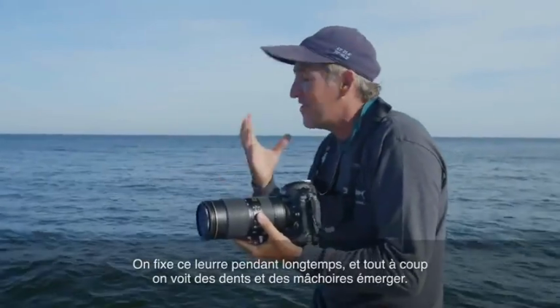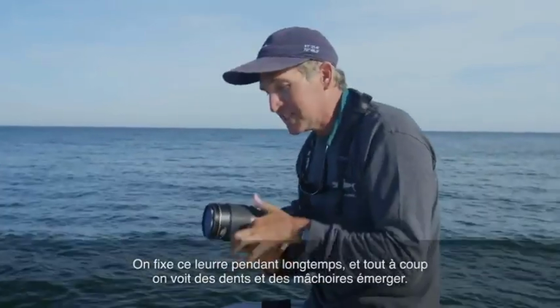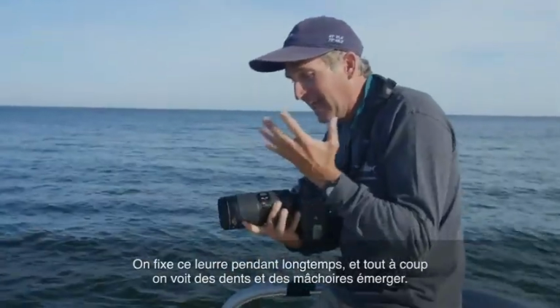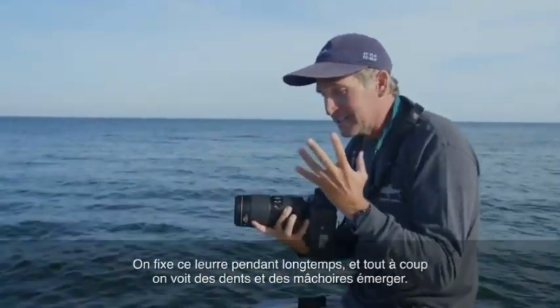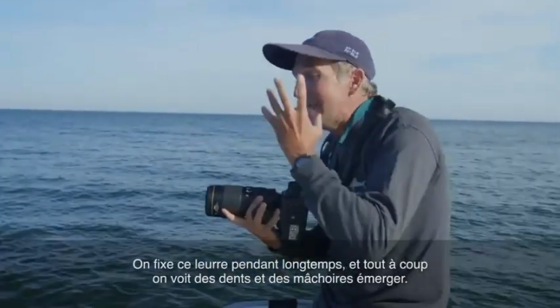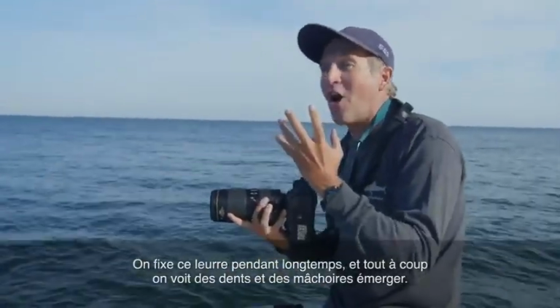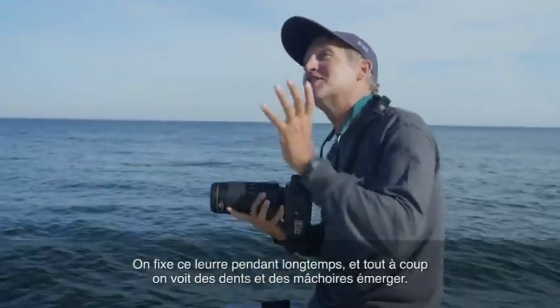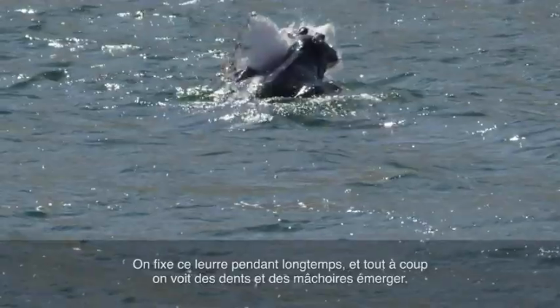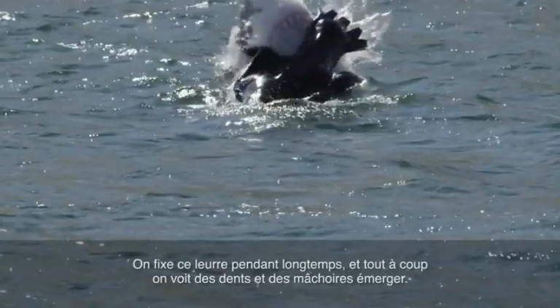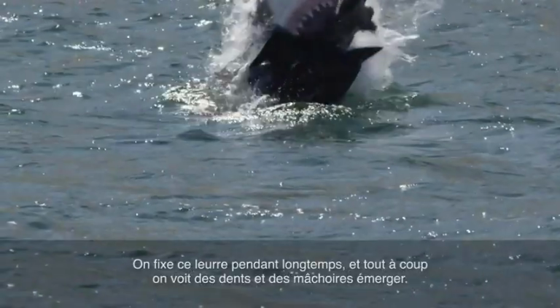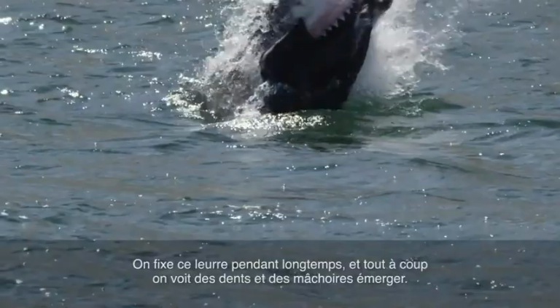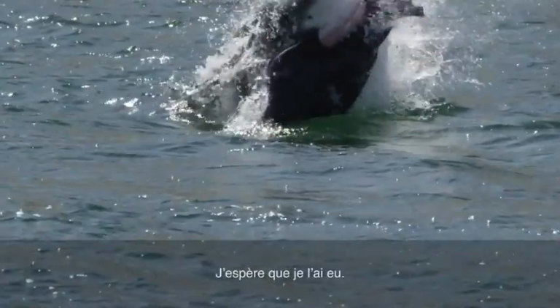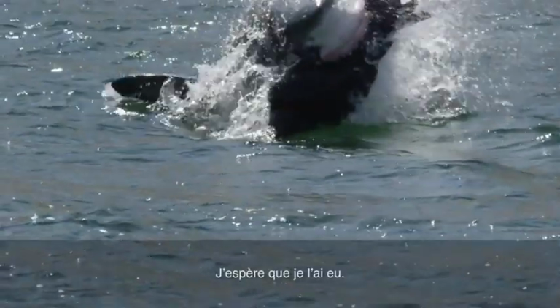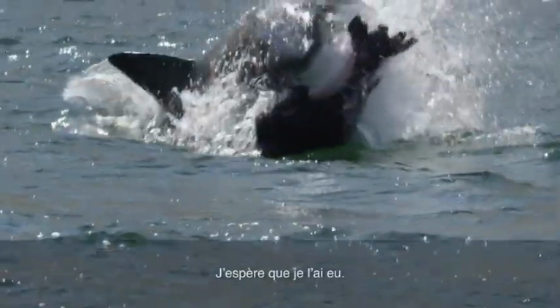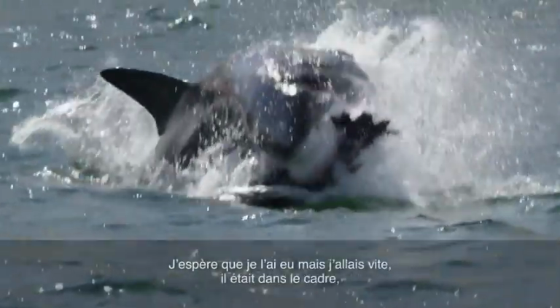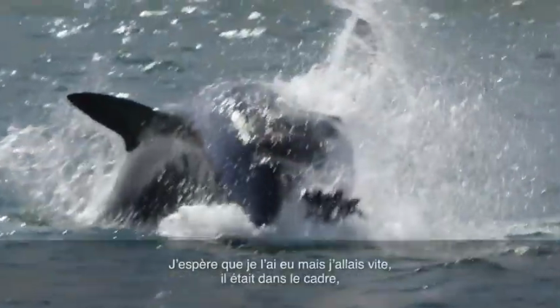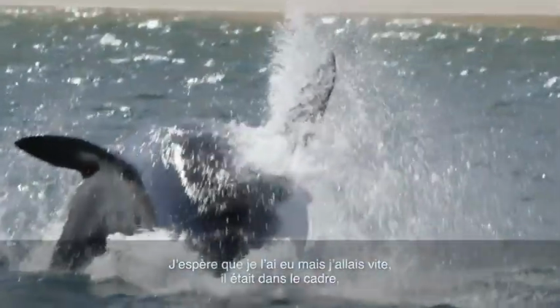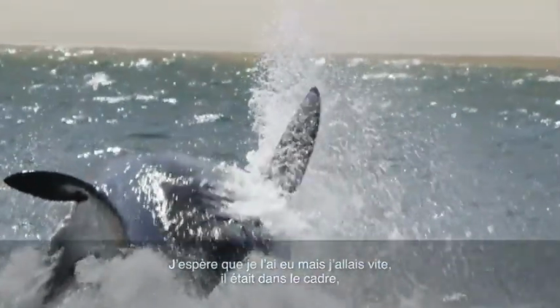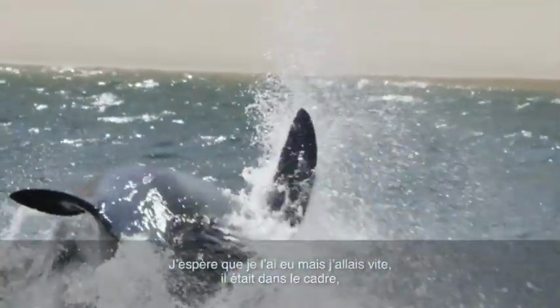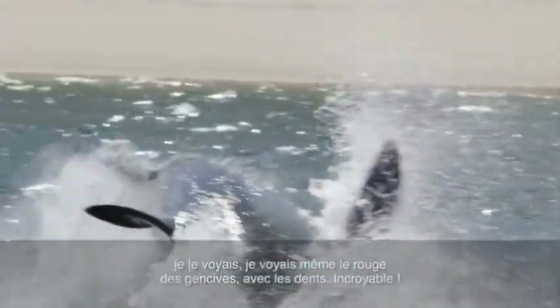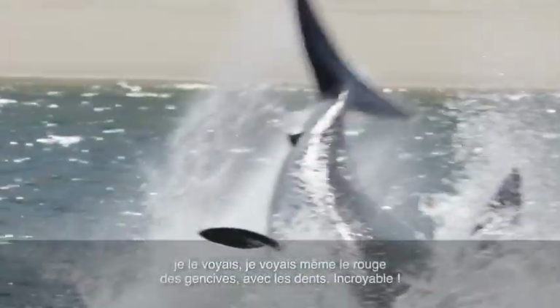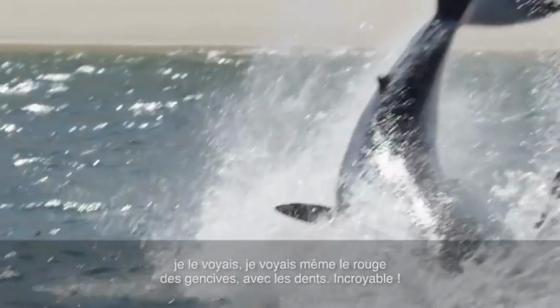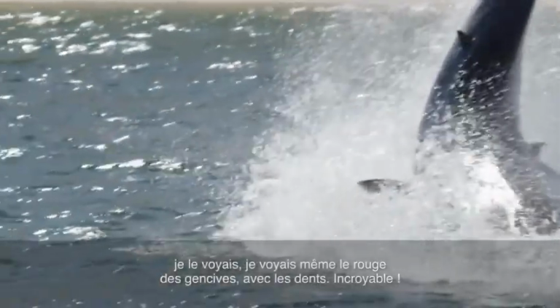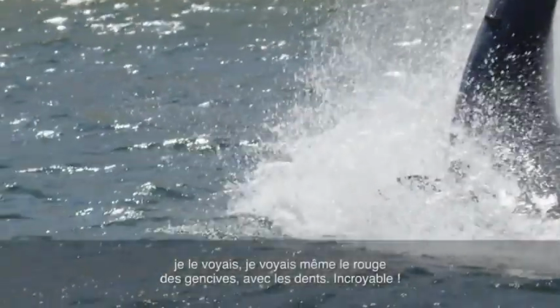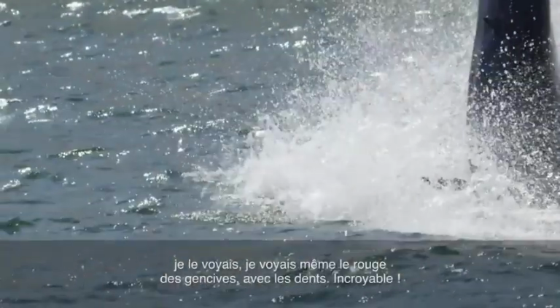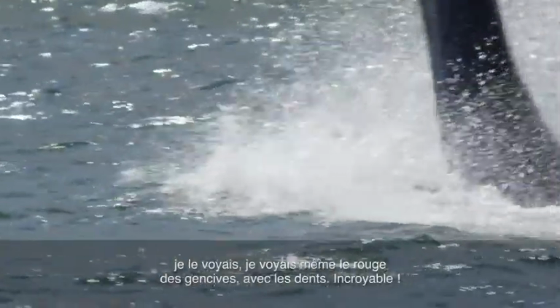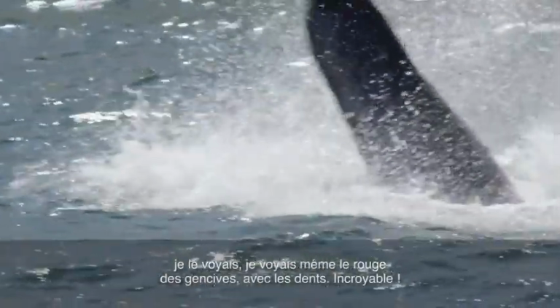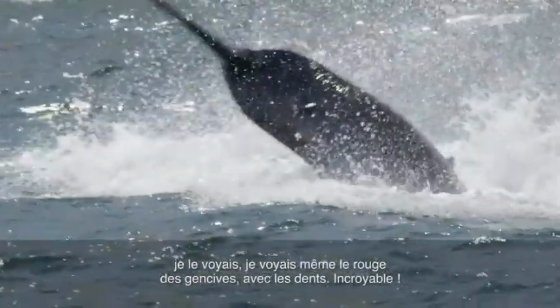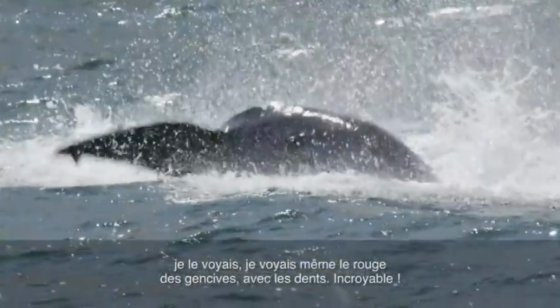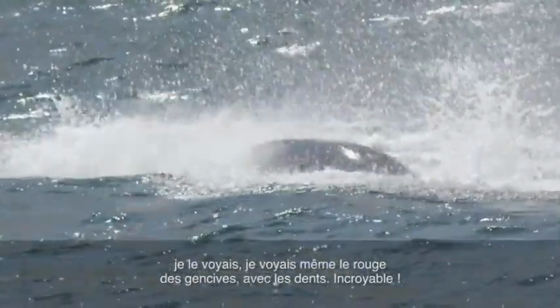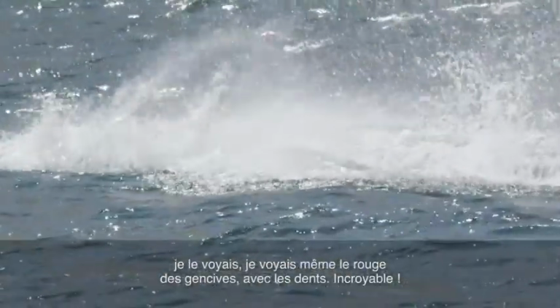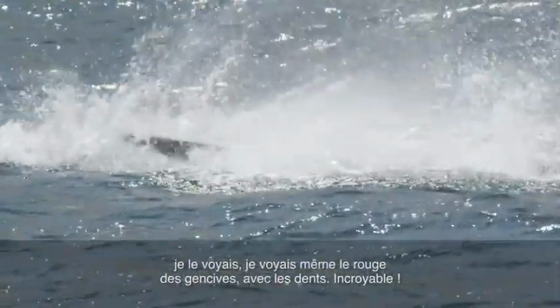Yes! And then all of a sudden there's teeth and jaws just emerging from the water. I hope I got it. I was shooting fast — it was right in the frame, I could see it. I actually saw the red of the gums with teeth. Unbelievable.